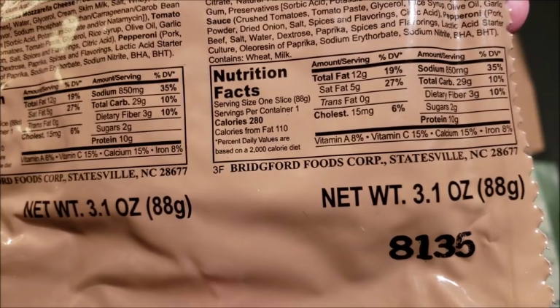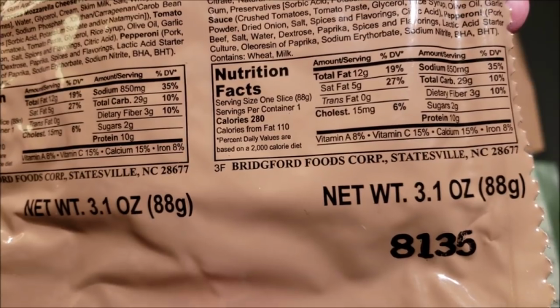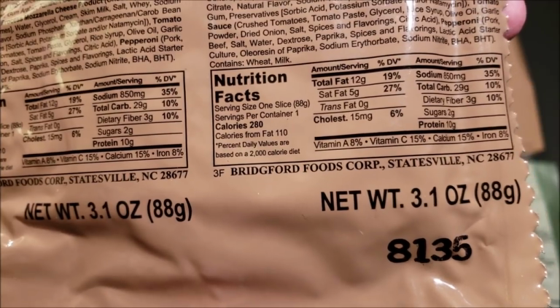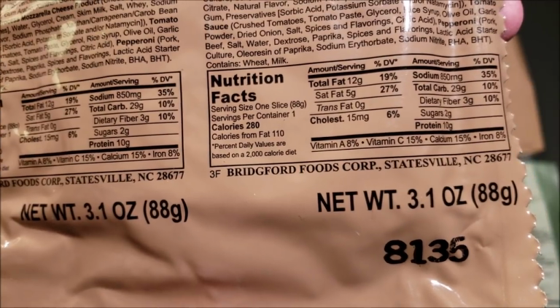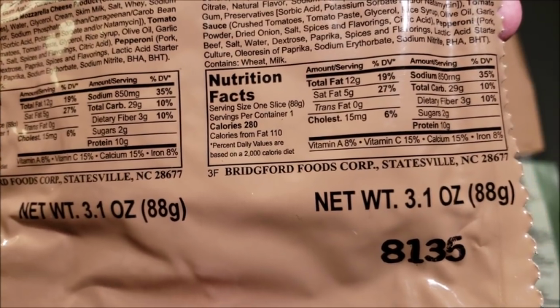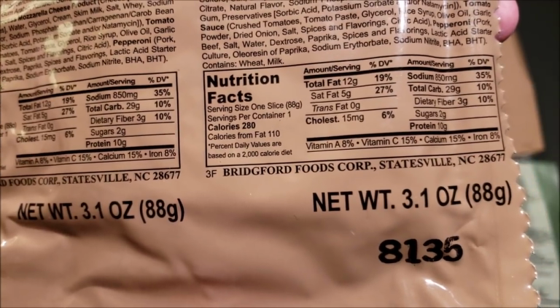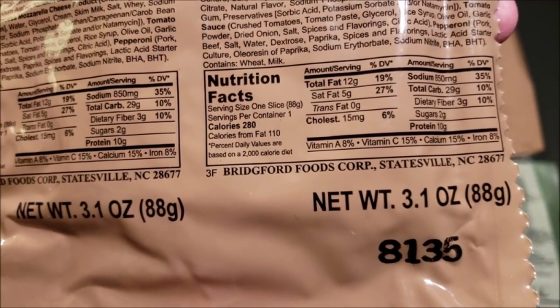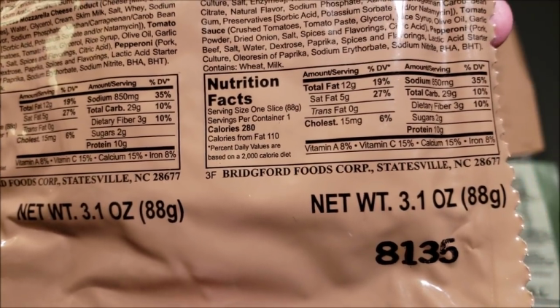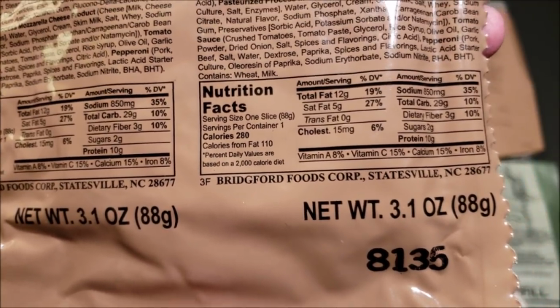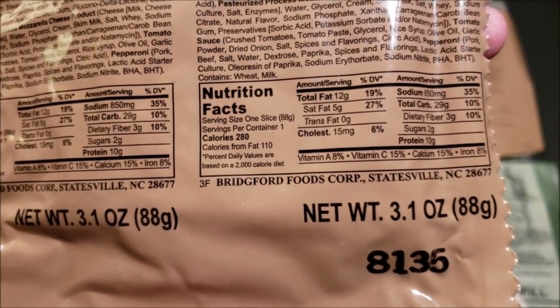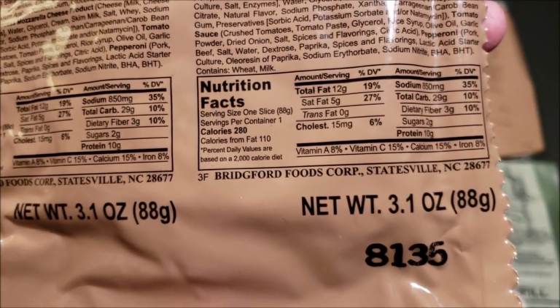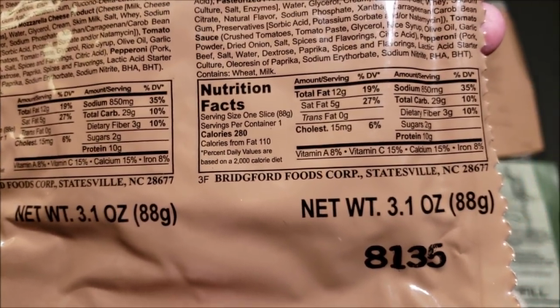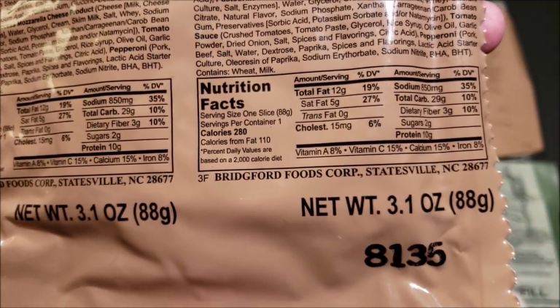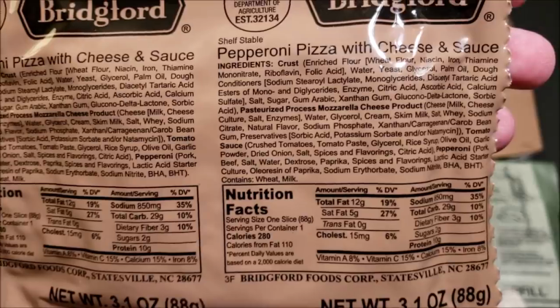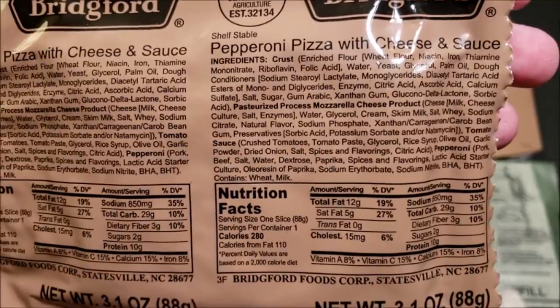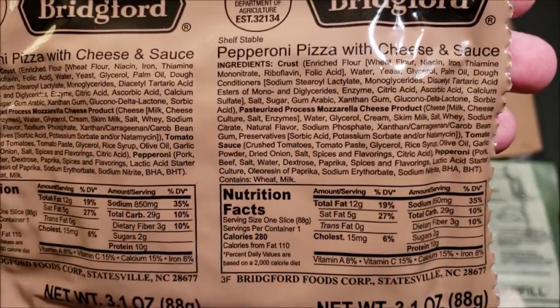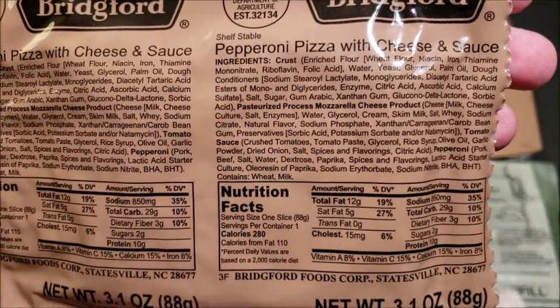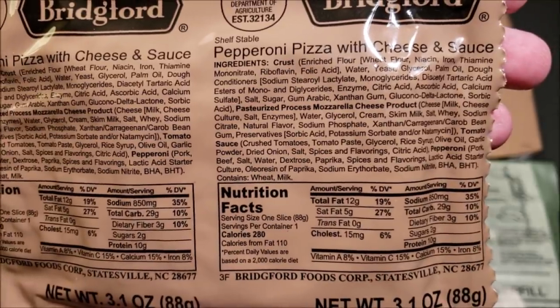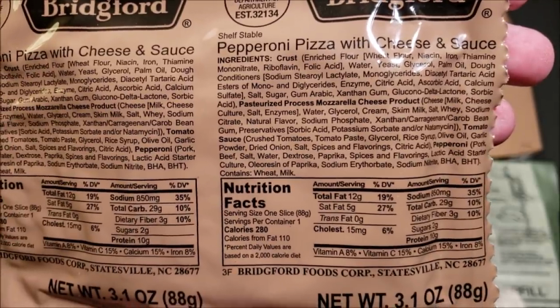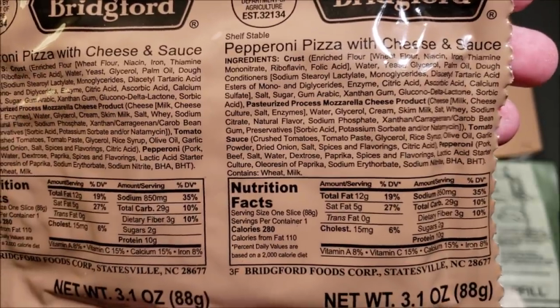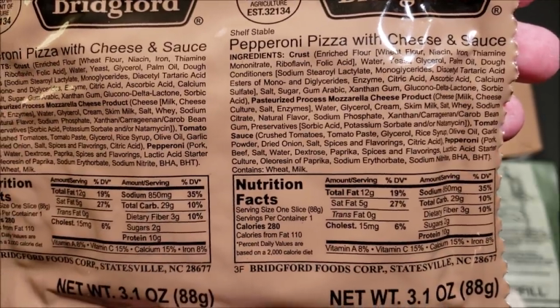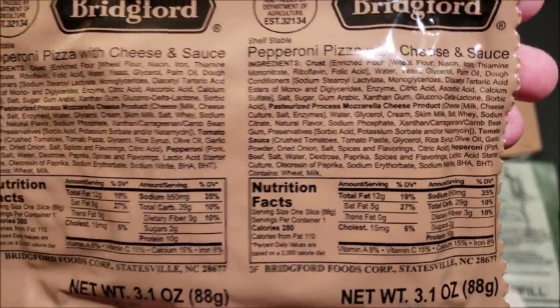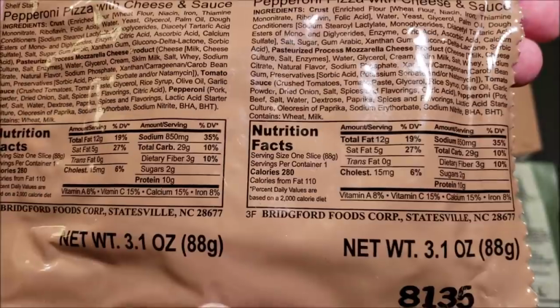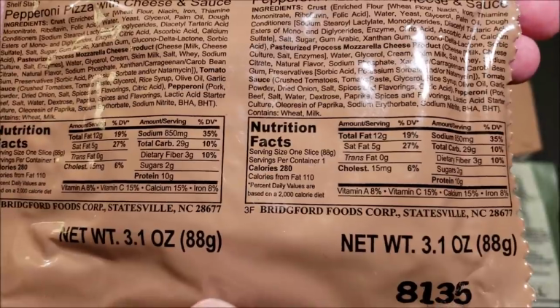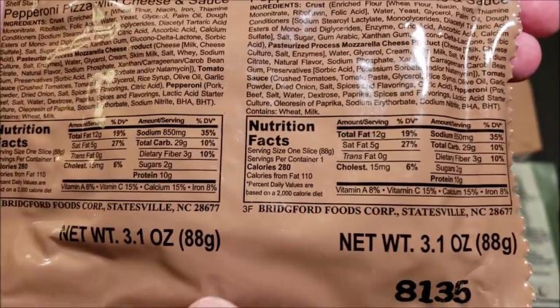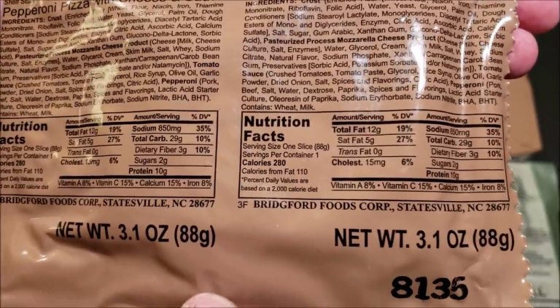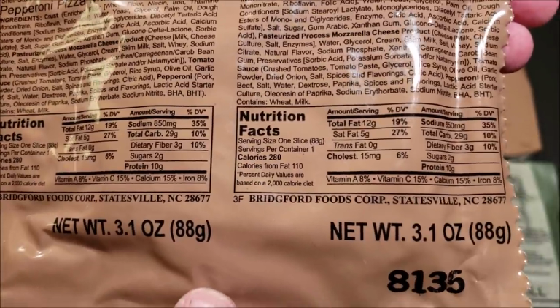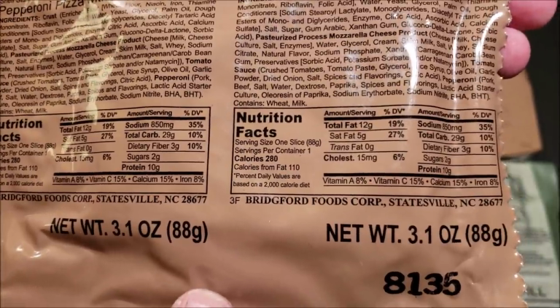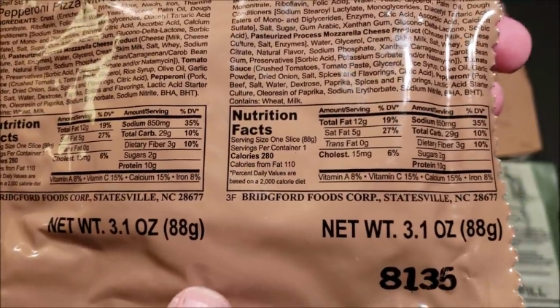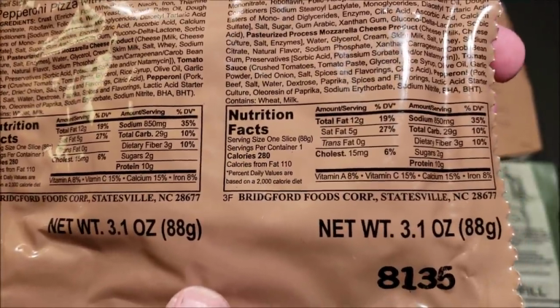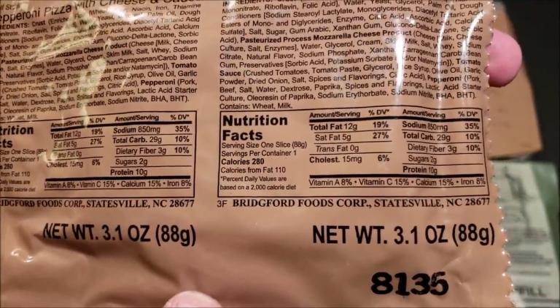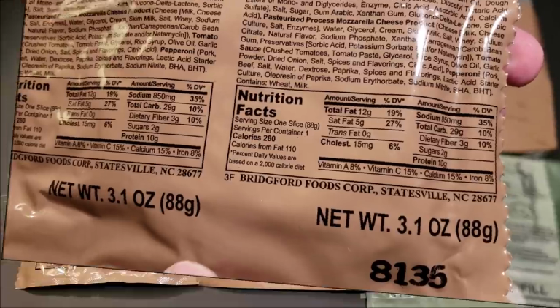There's a close-up of what's going on with the nutritional values and here's your mile-long ingredients list. Yeah, this thing's got 280 calories.